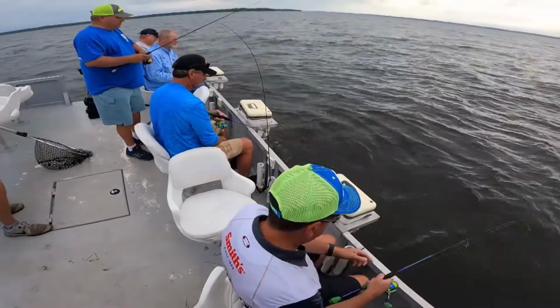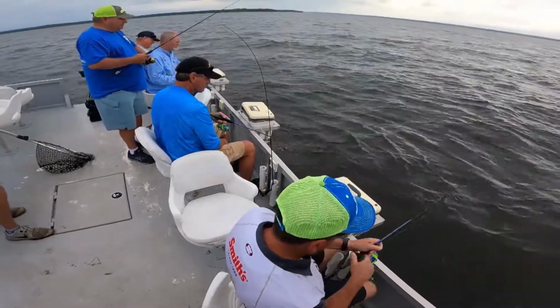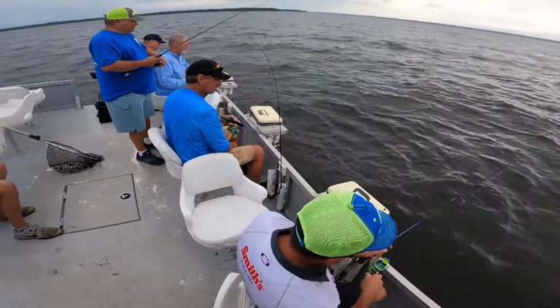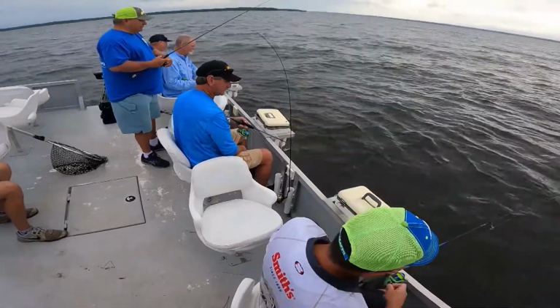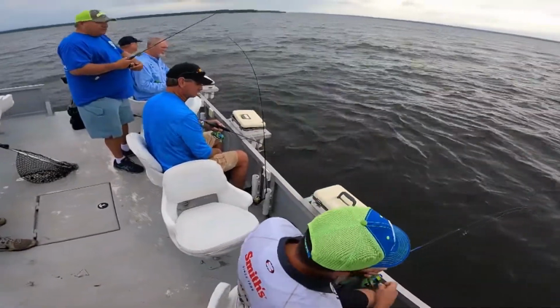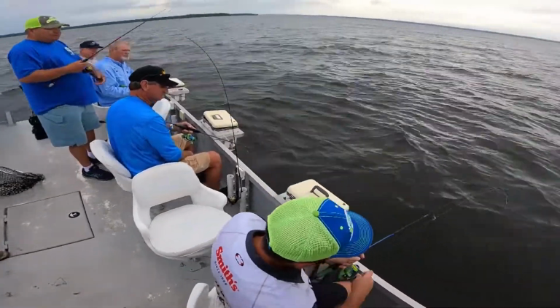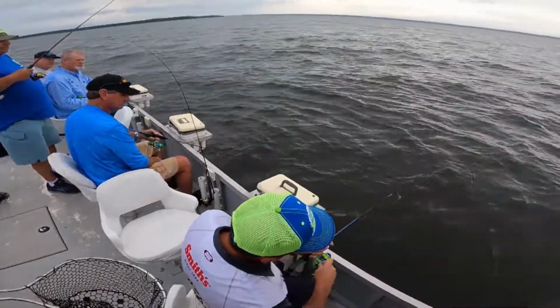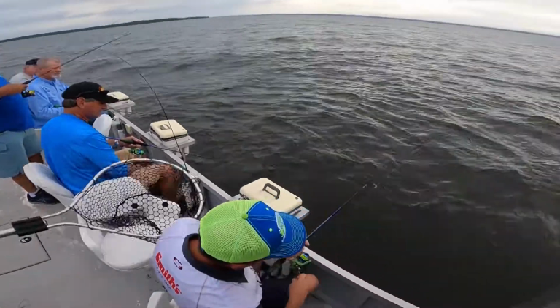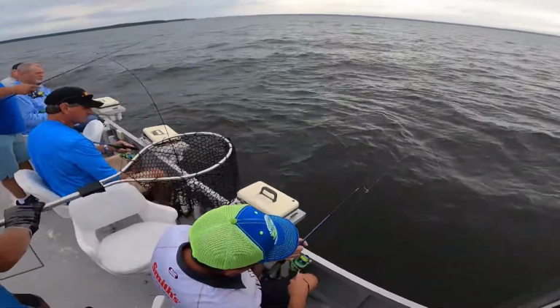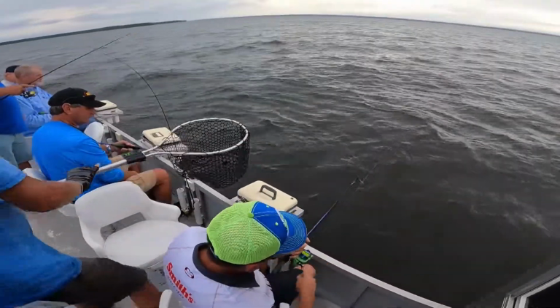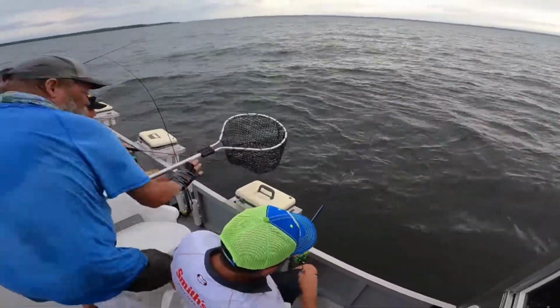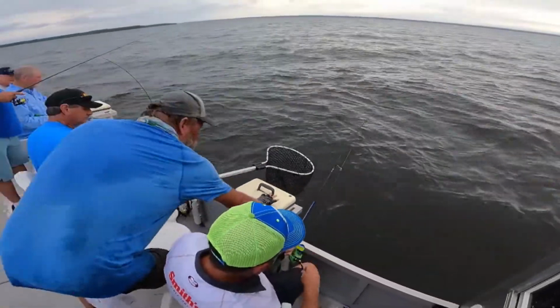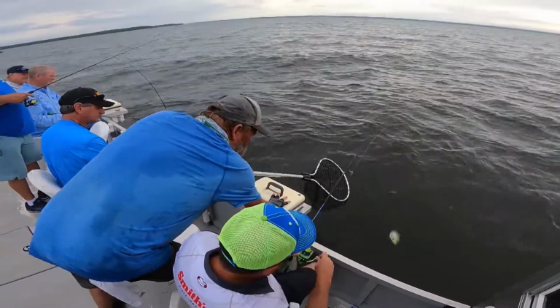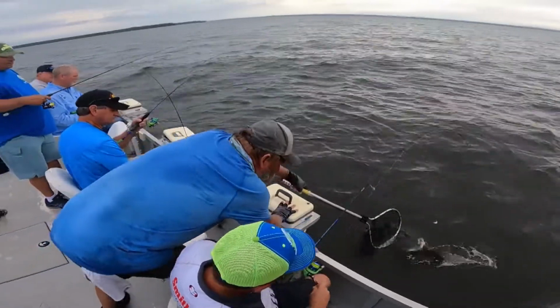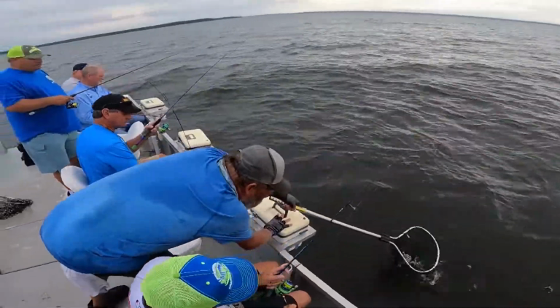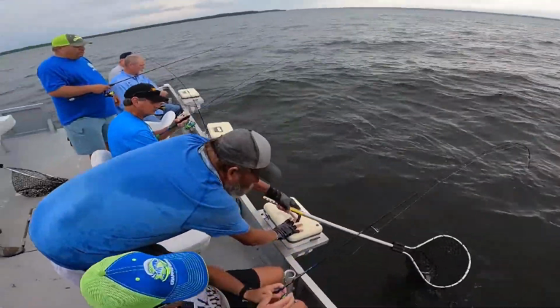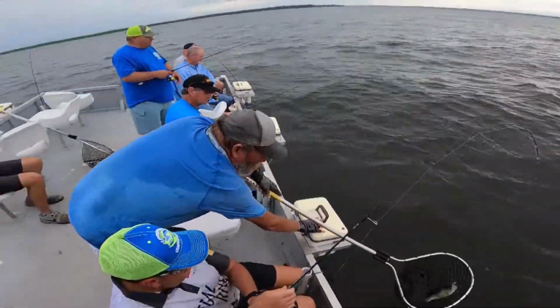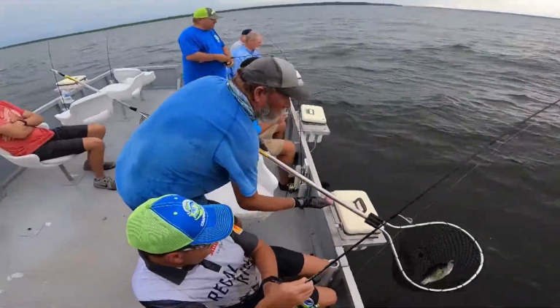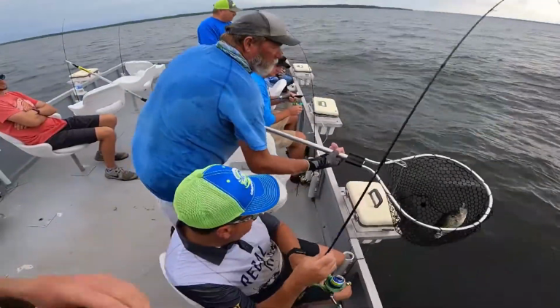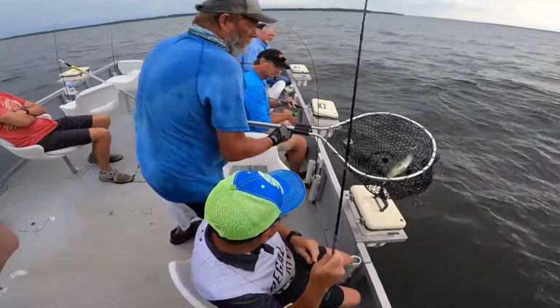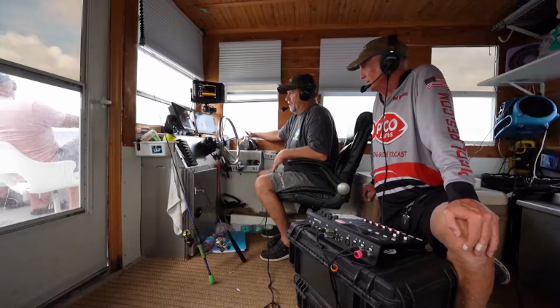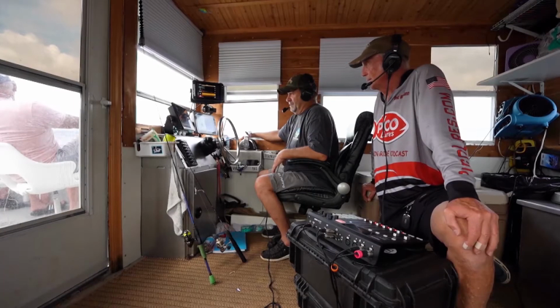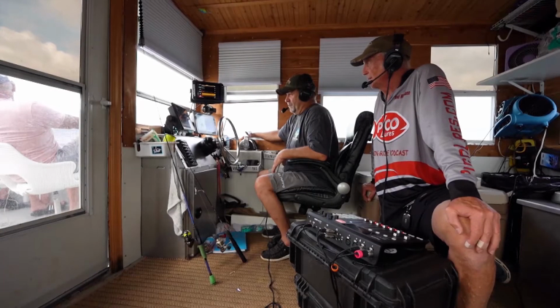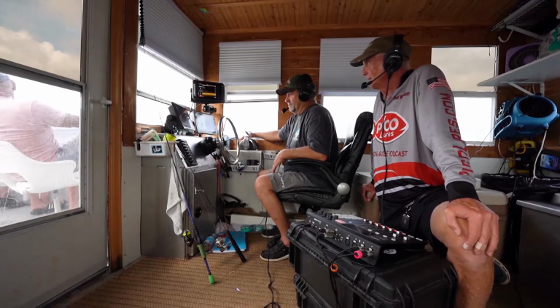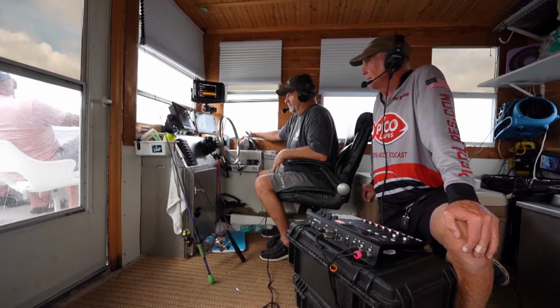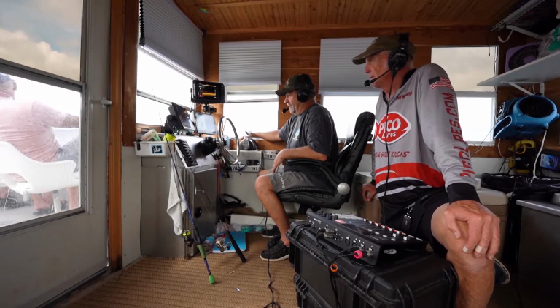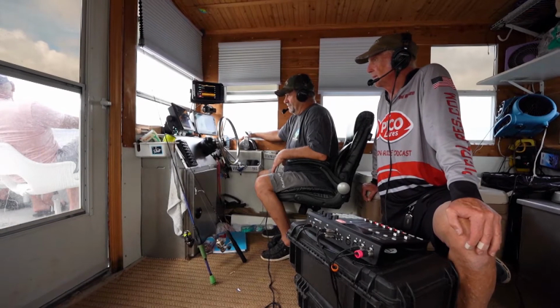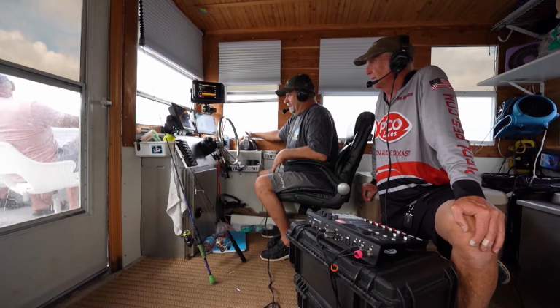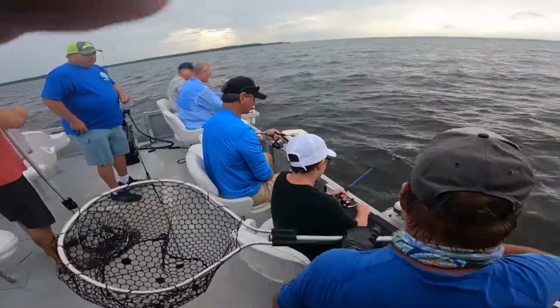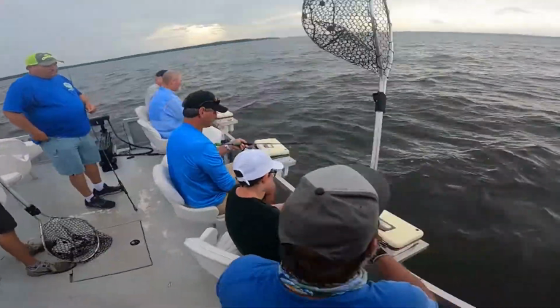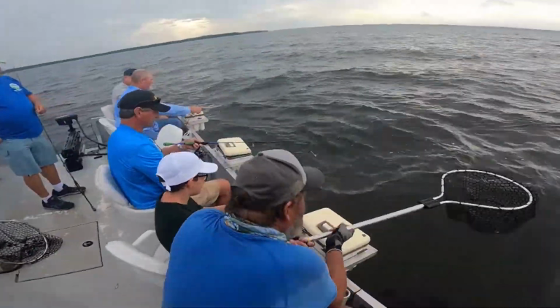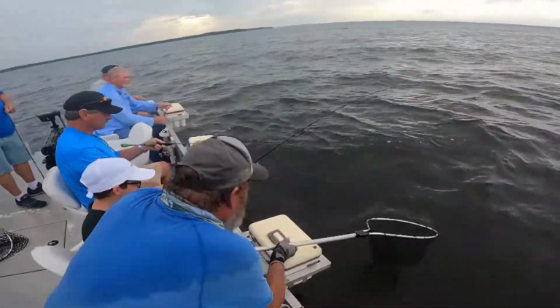I've got a 350 Verado on the boat. The boat weighs about 7,000 pounds and it'll run 42 miles per hour on GPS. That's just running — that's good.